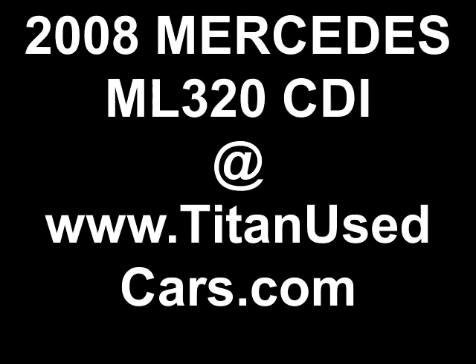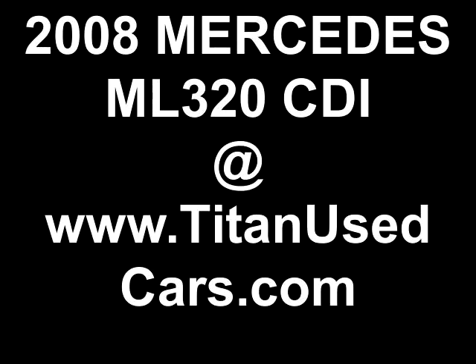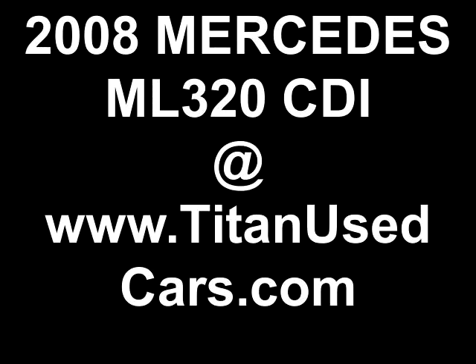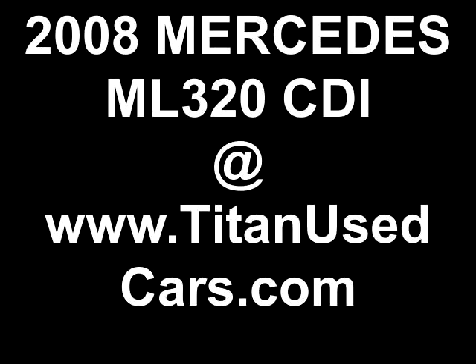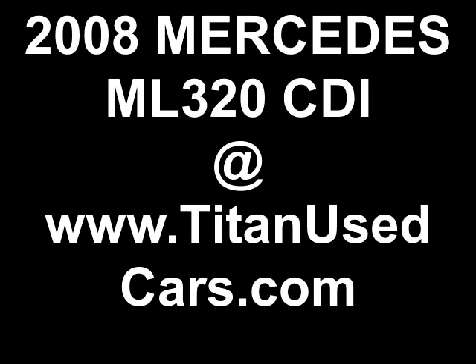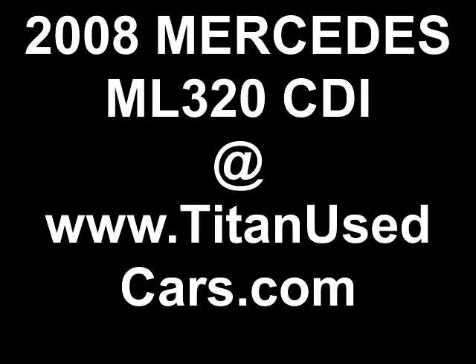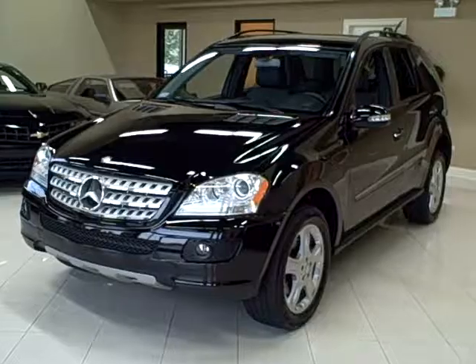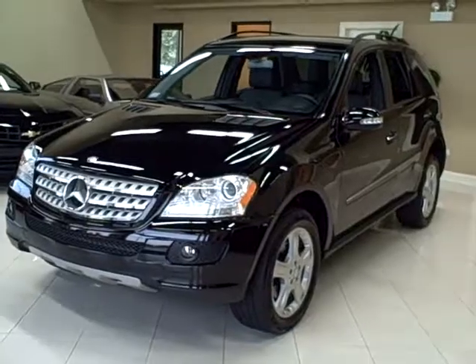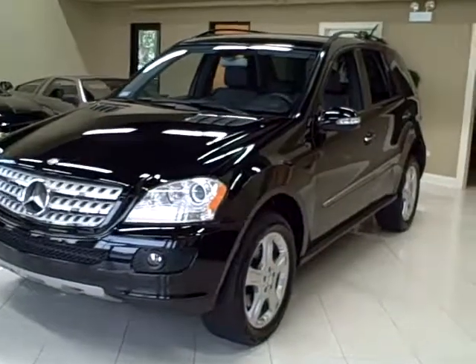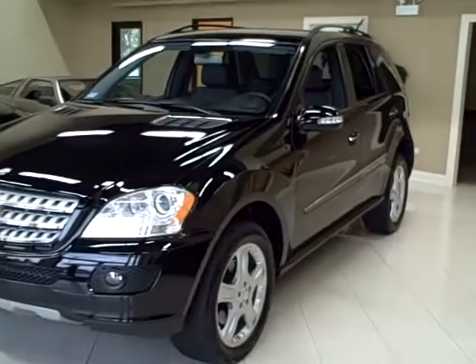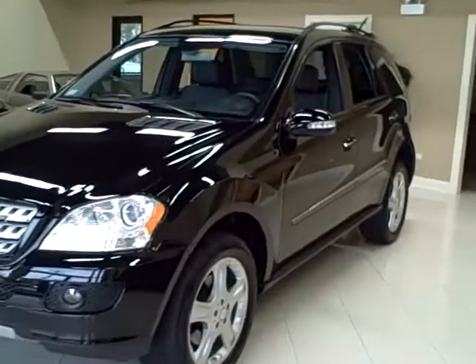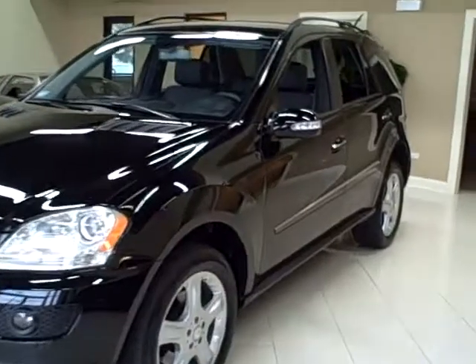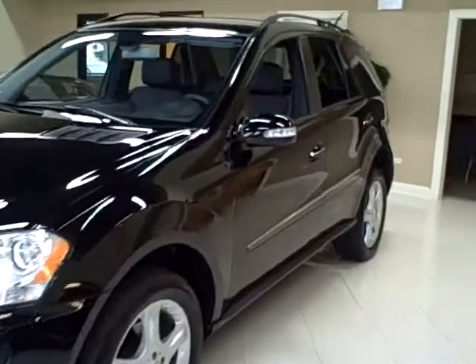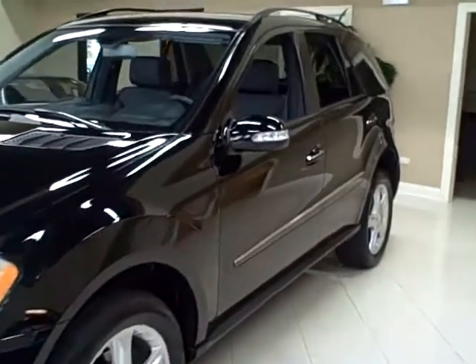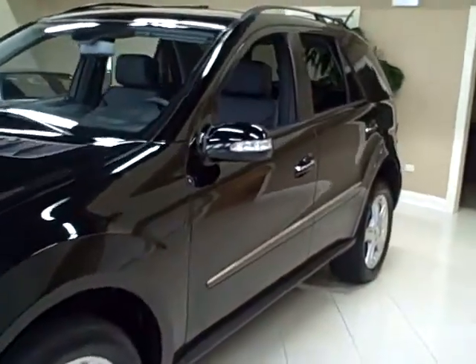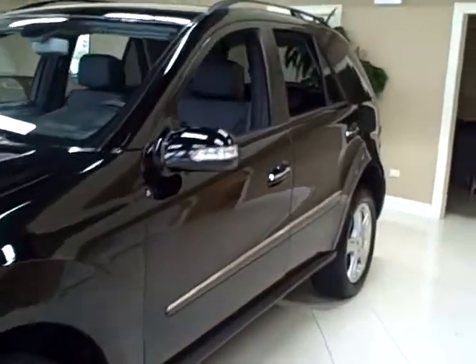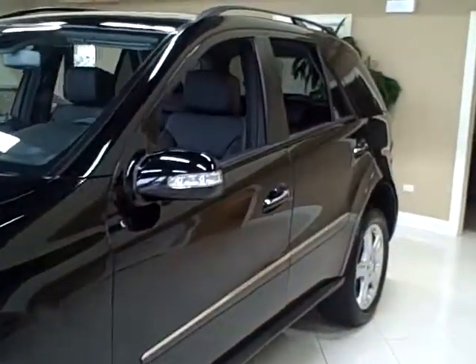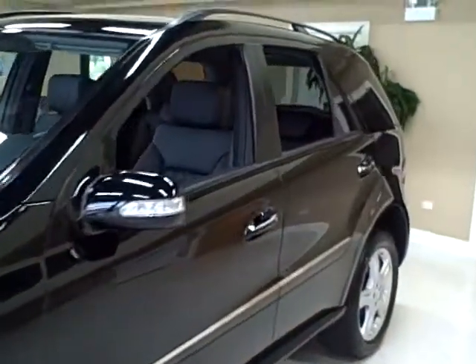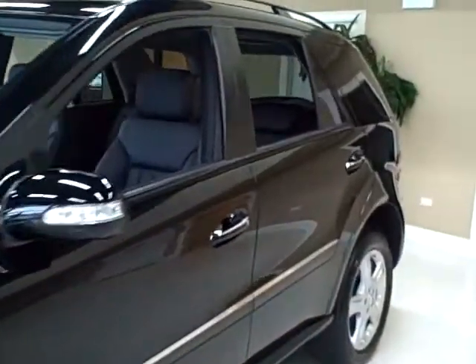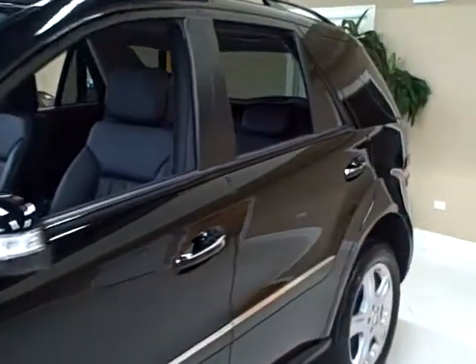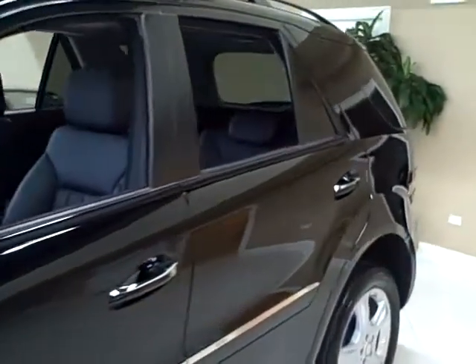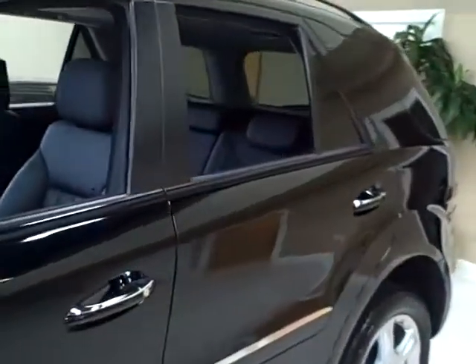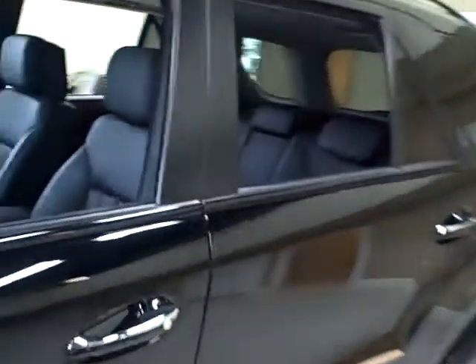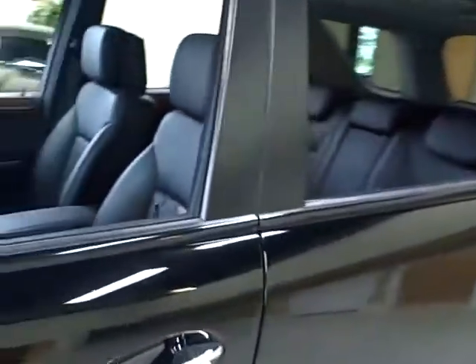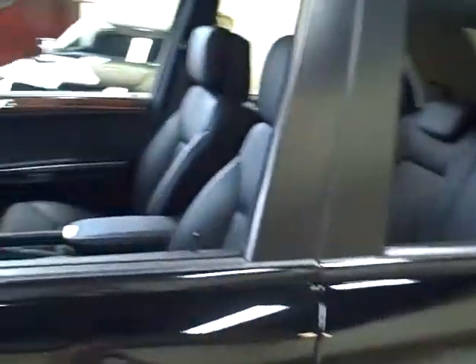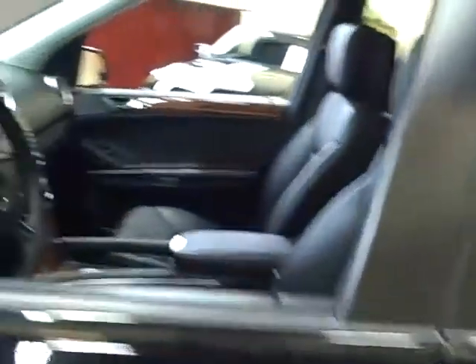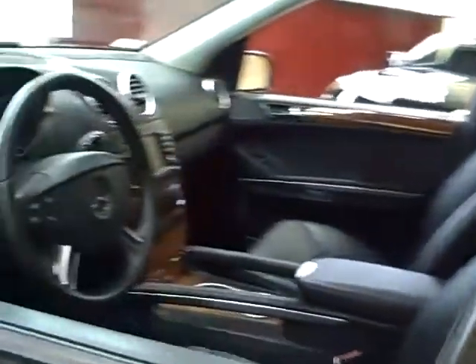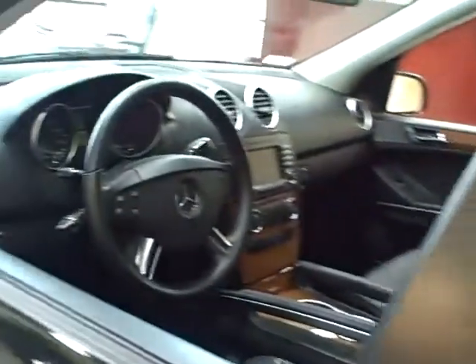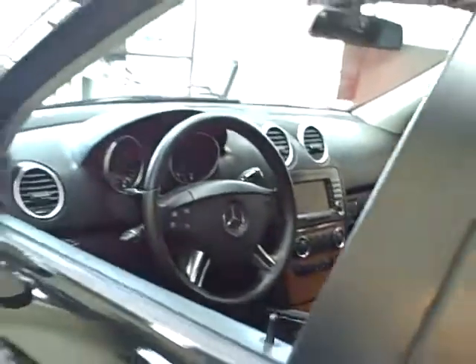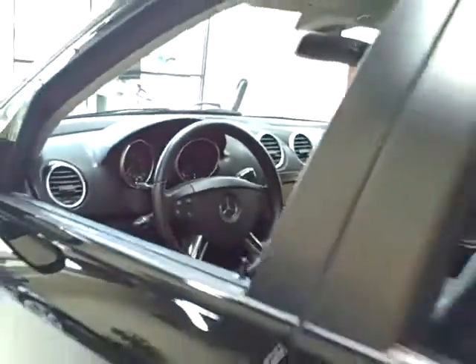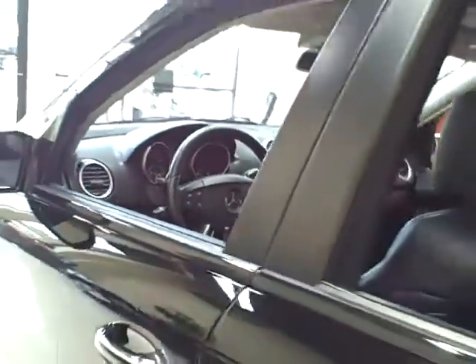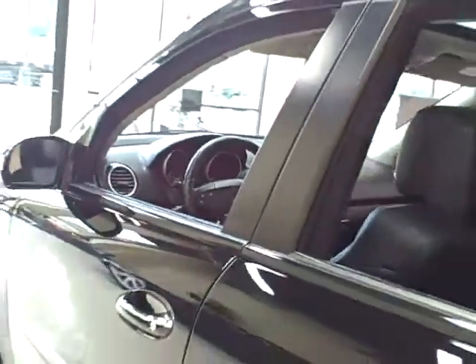This 2008 Mercedes ML320 is available from Titan Auto Sales. It features a black leather interior wrapped in an obsidian black metallic exterior.